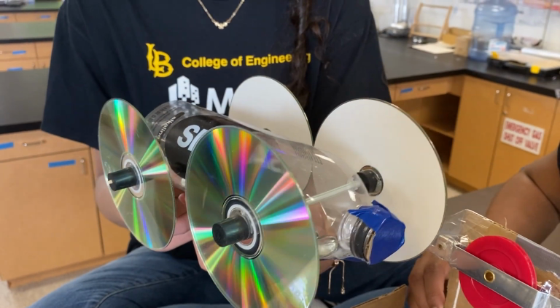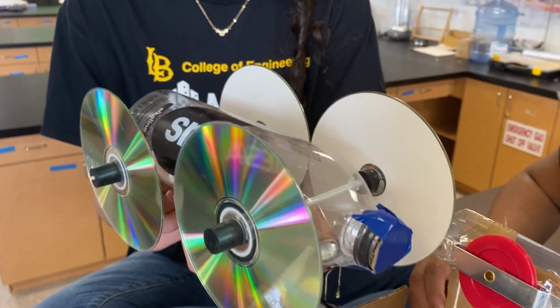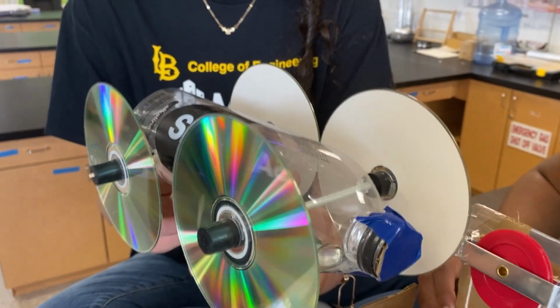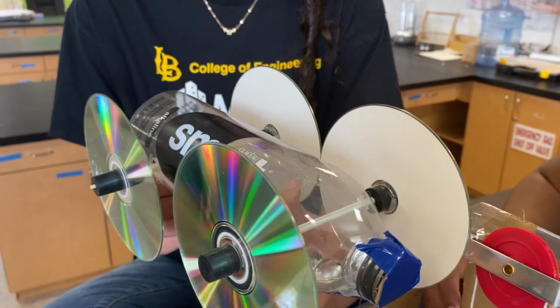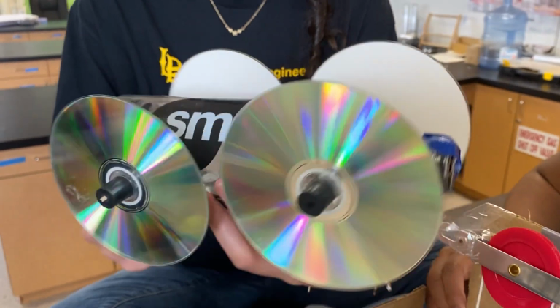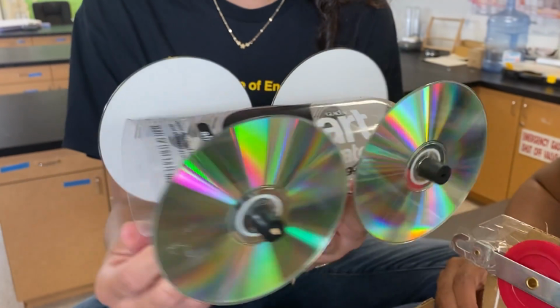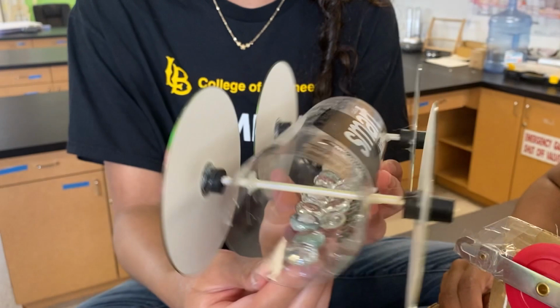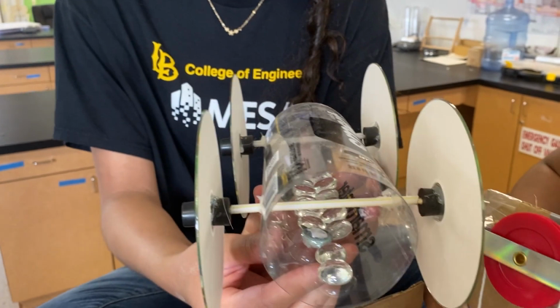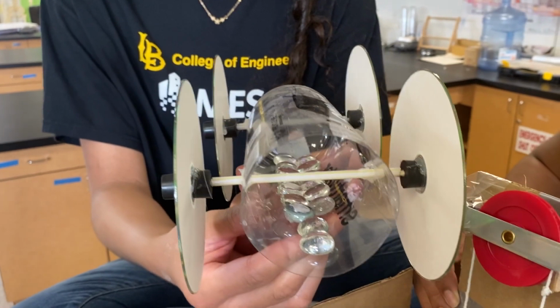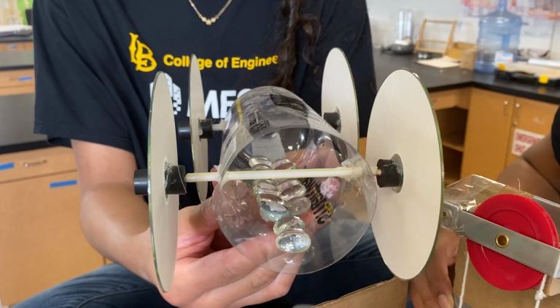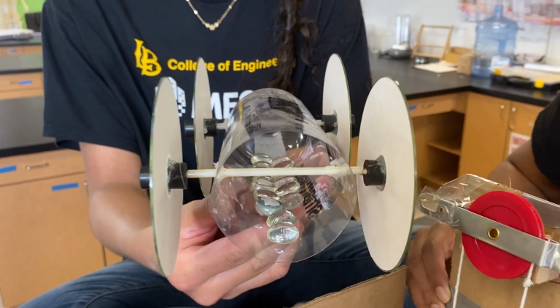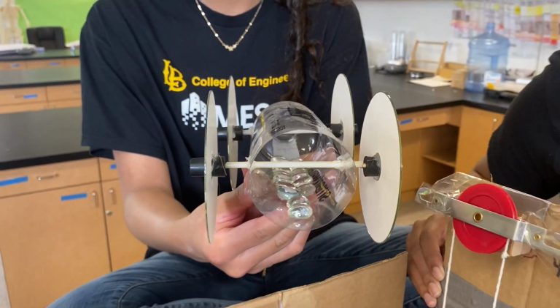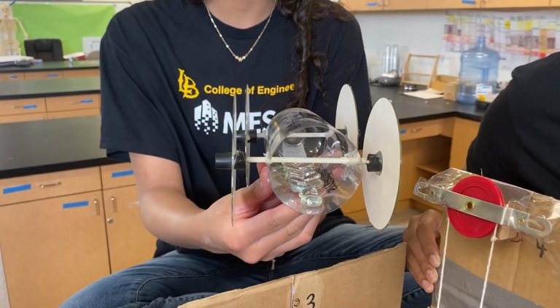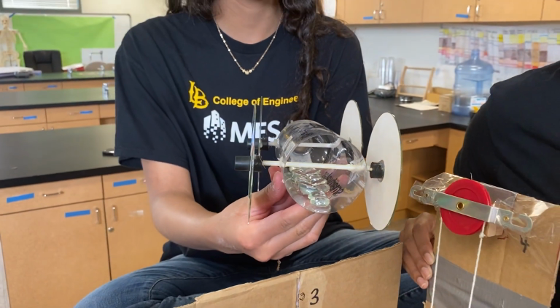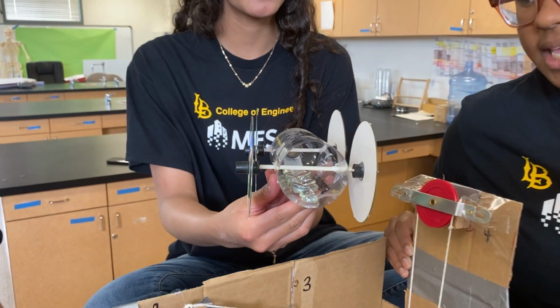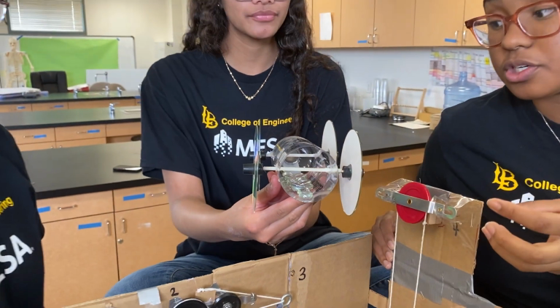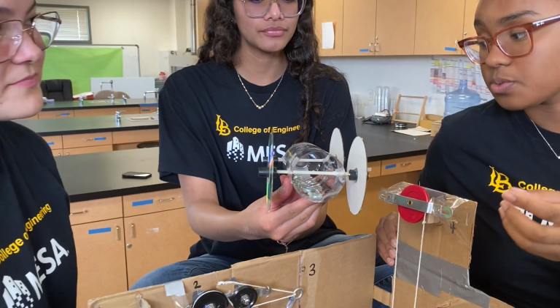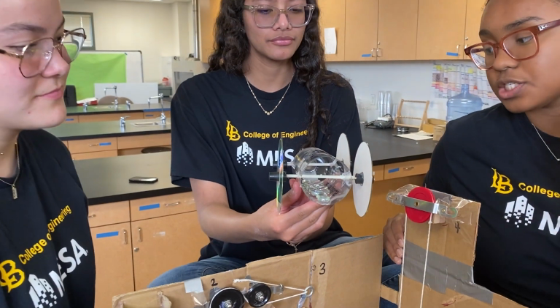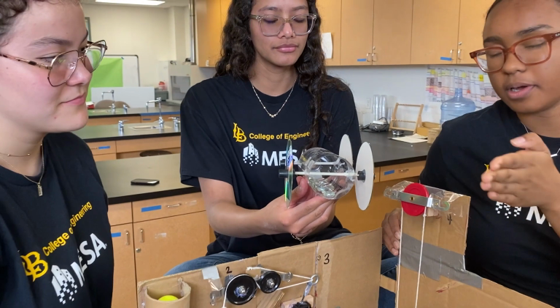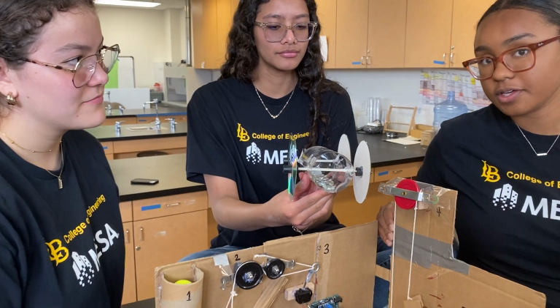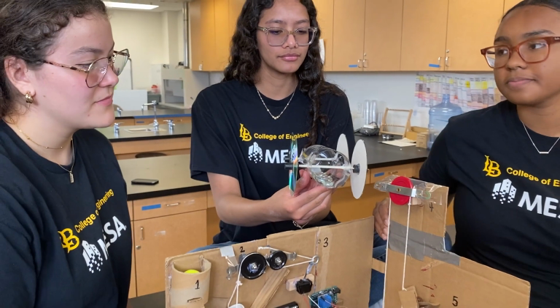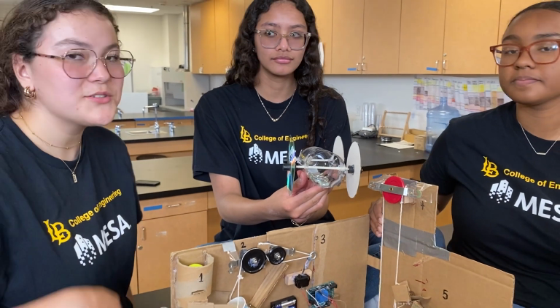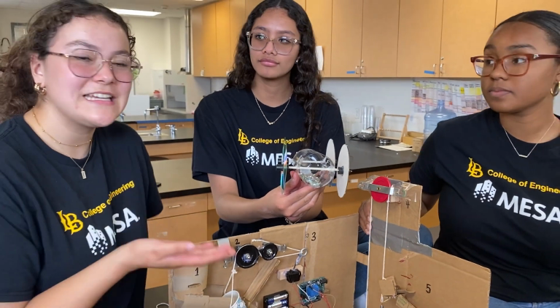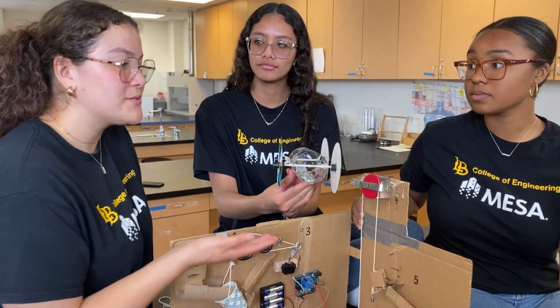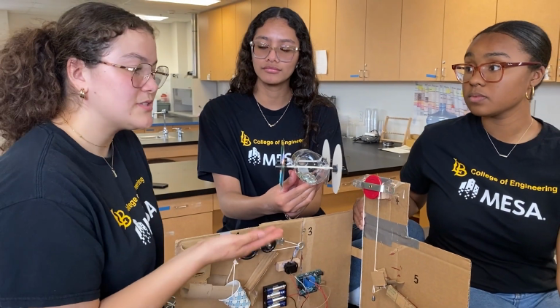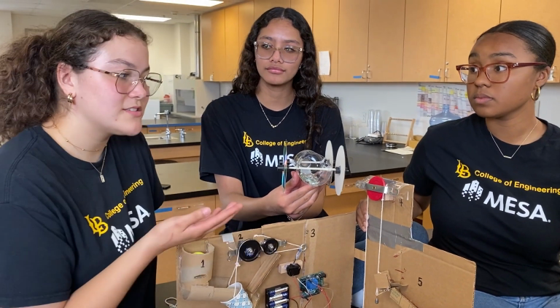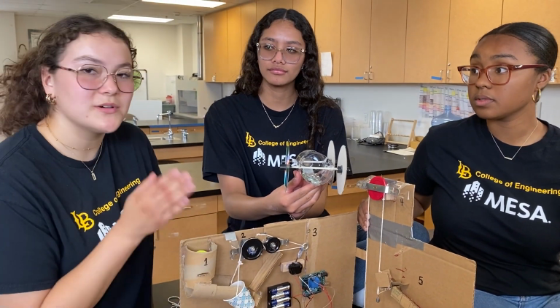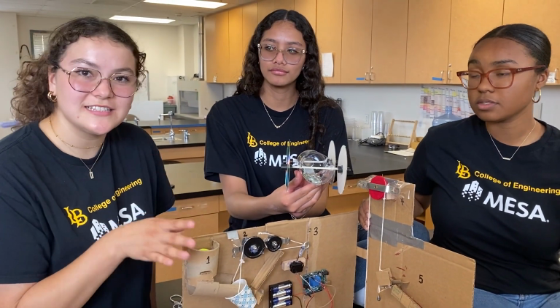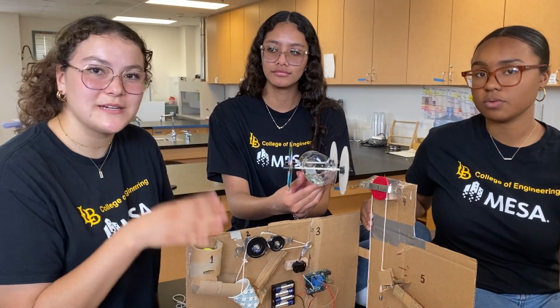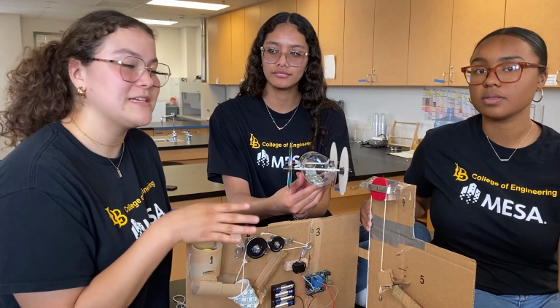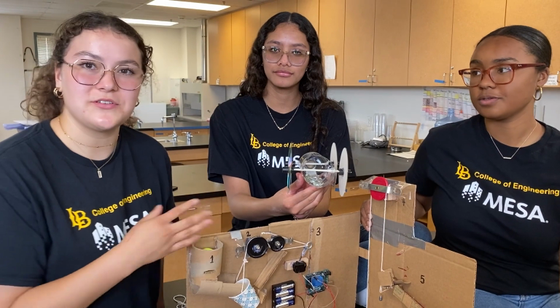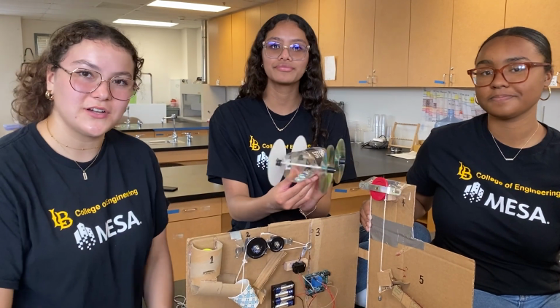And this is our vehicle. We decided to leave the back open. This allows wind to be captured, as well as to propel our vehicle, also permitting us to be able to adjust the weight and weight distribution of the car.